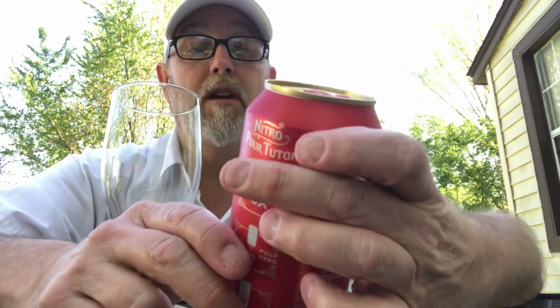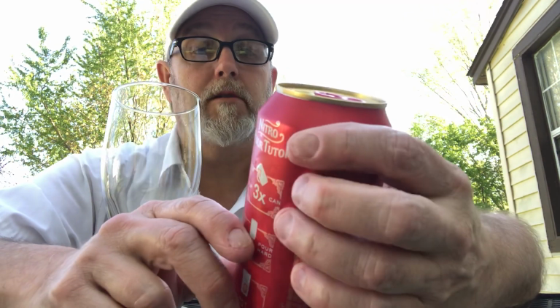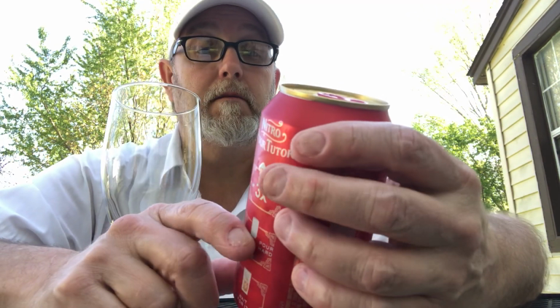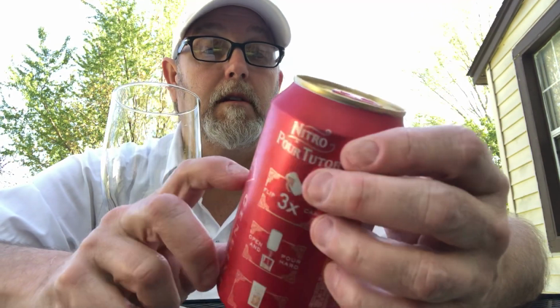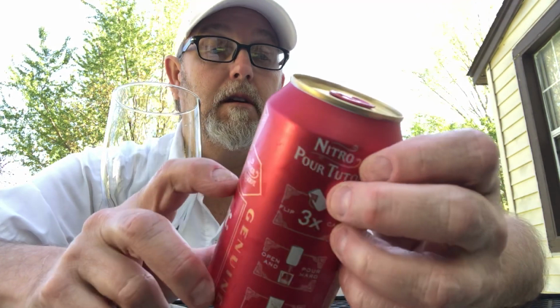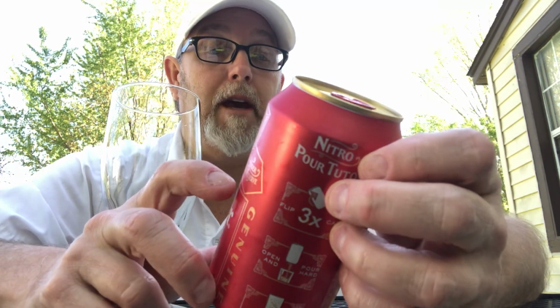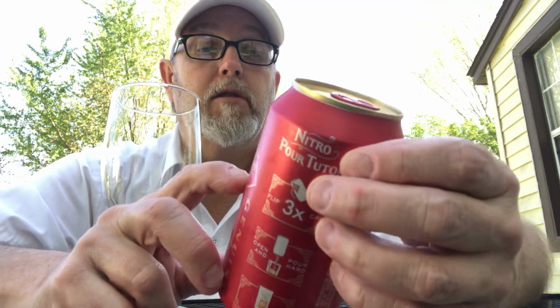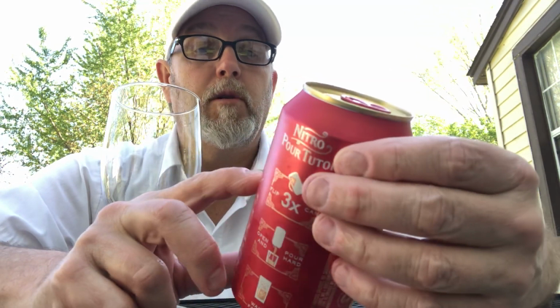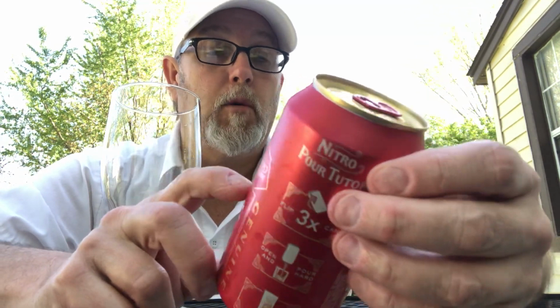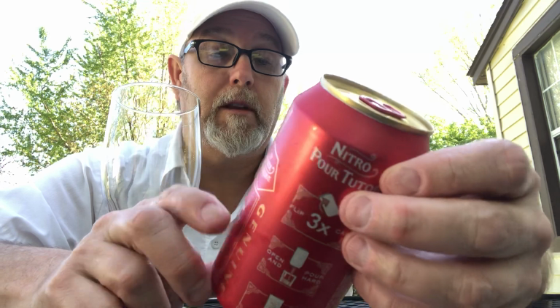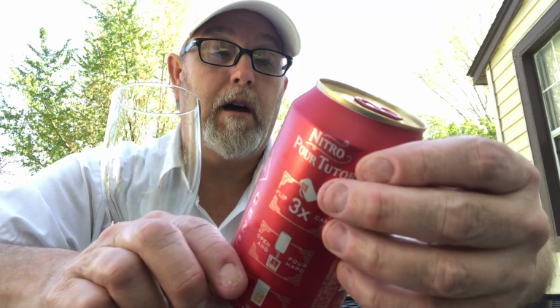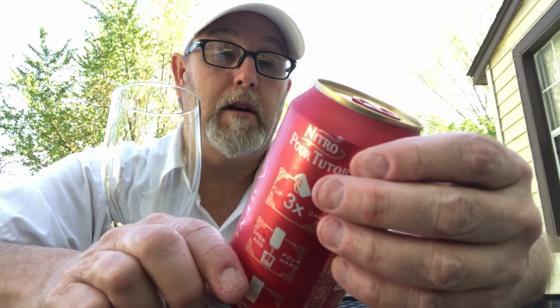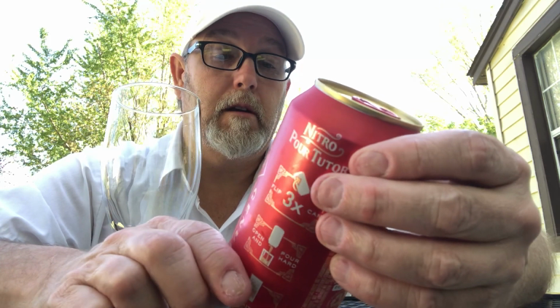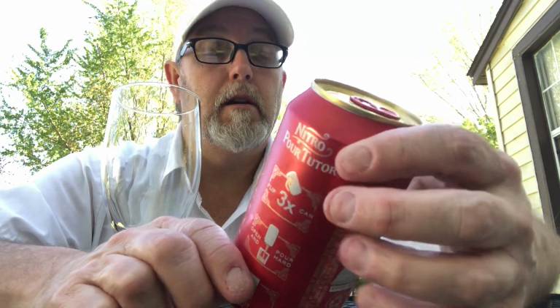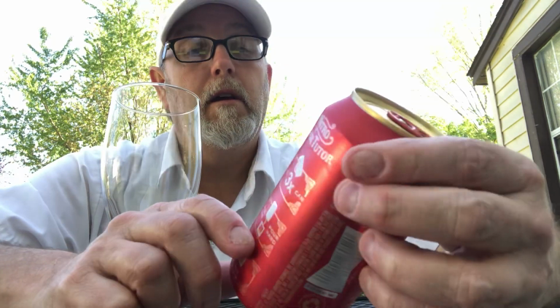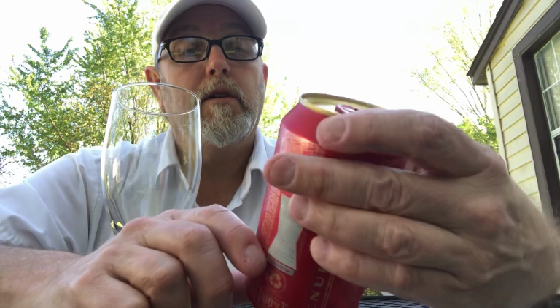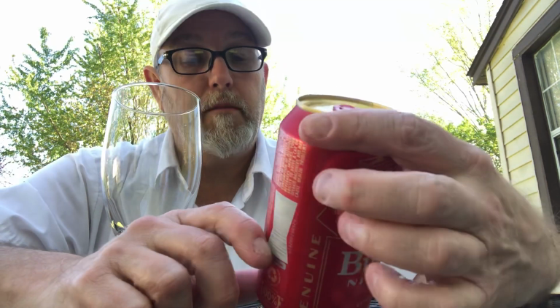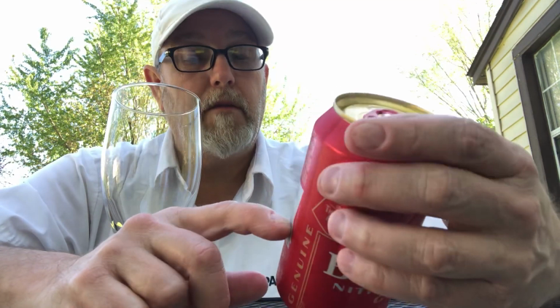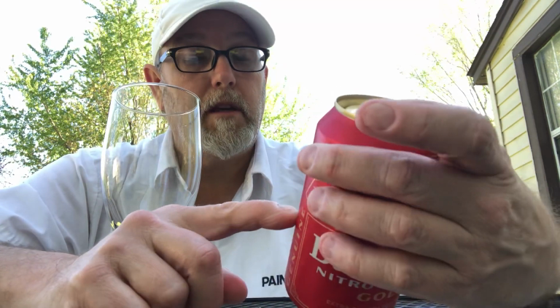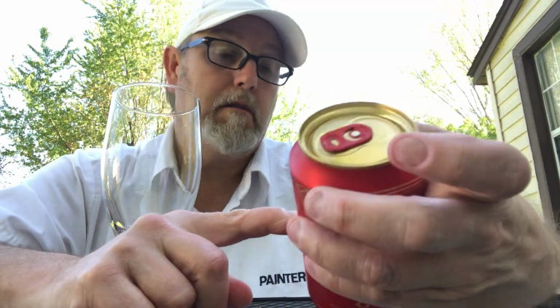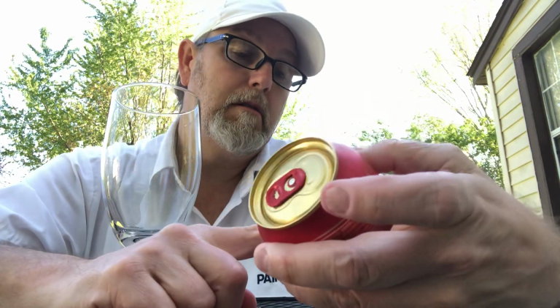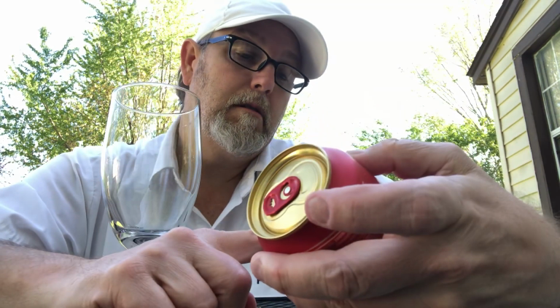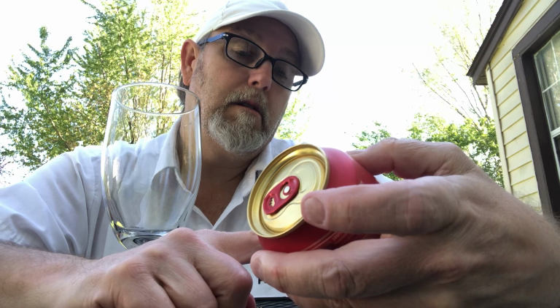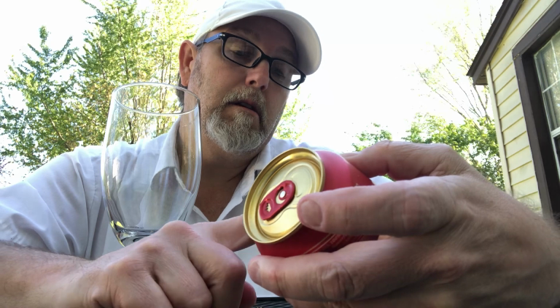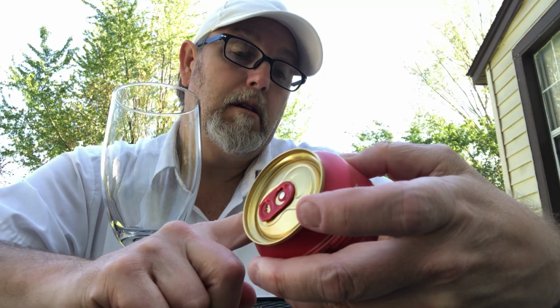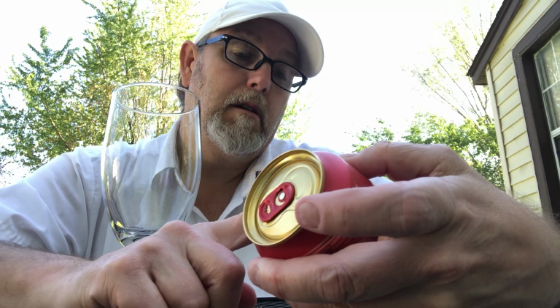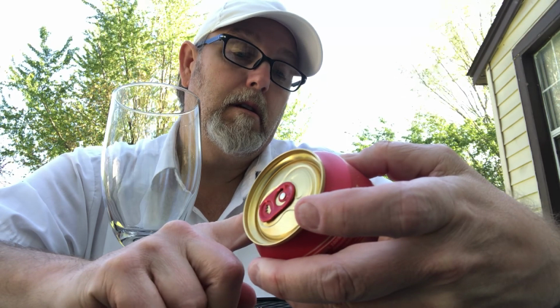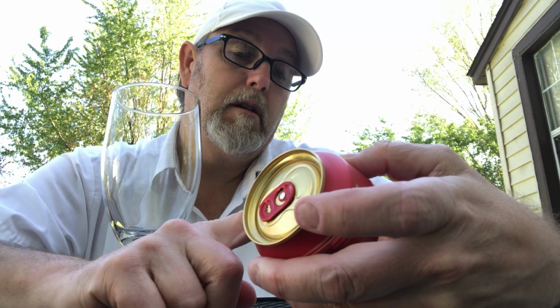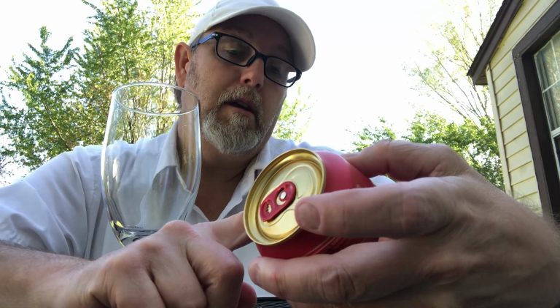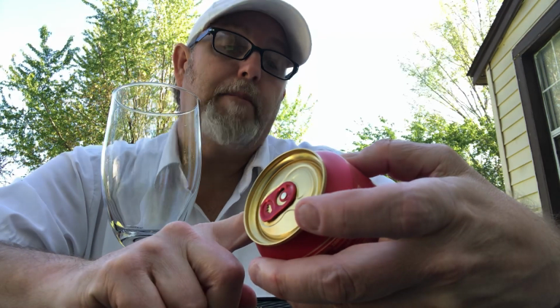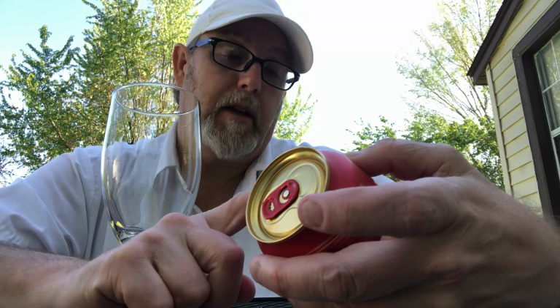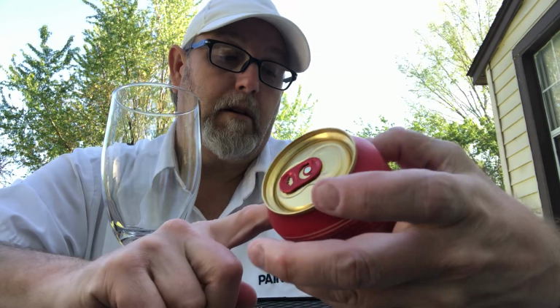Sounds good. Extra smooth golden lager. What's the ABV on this thing? 5%. Okay.